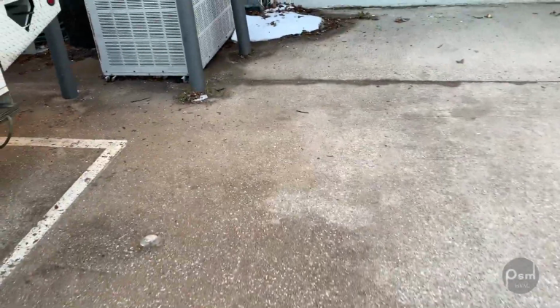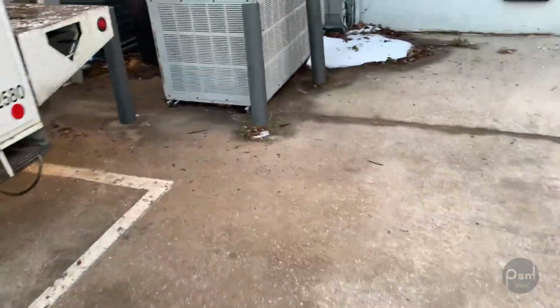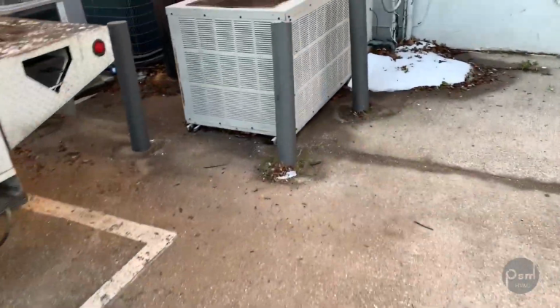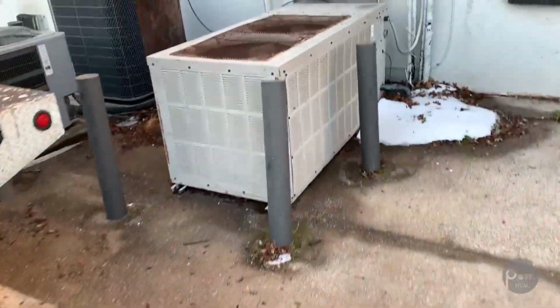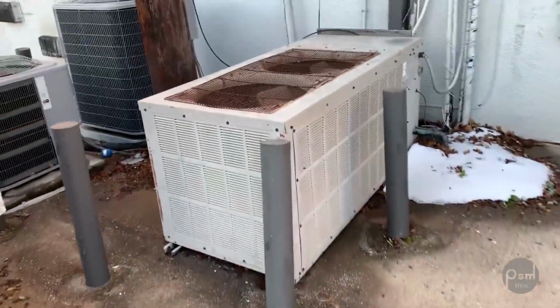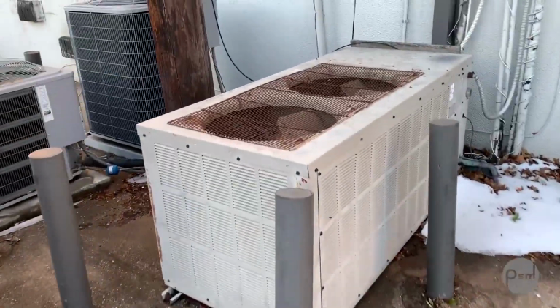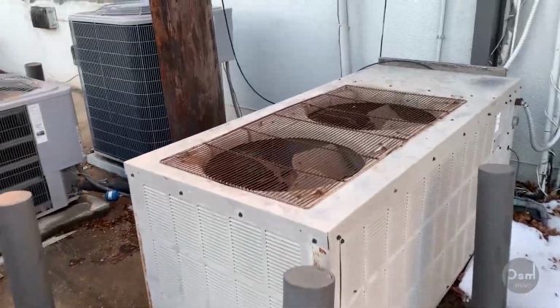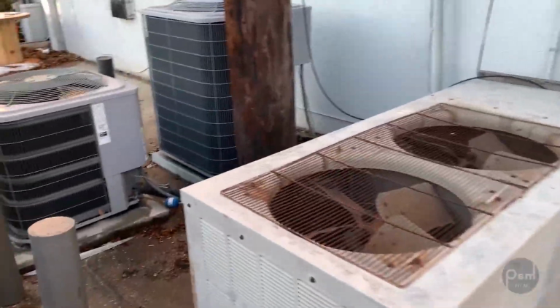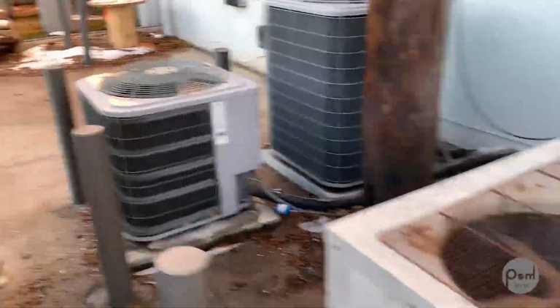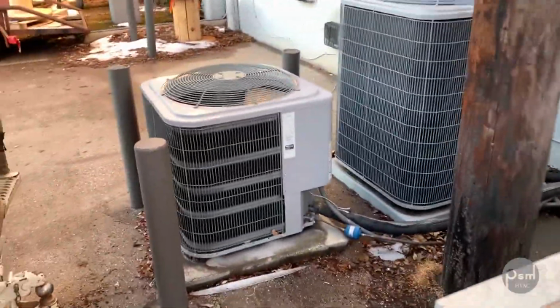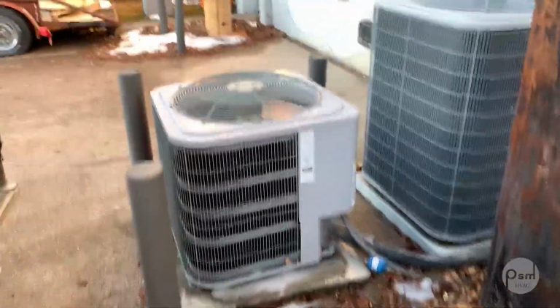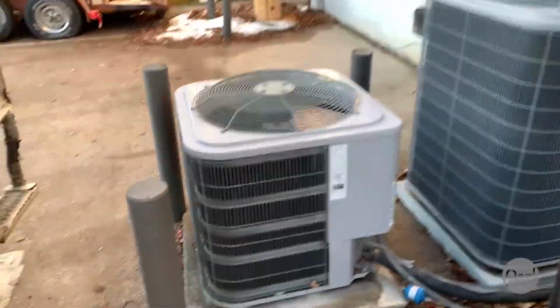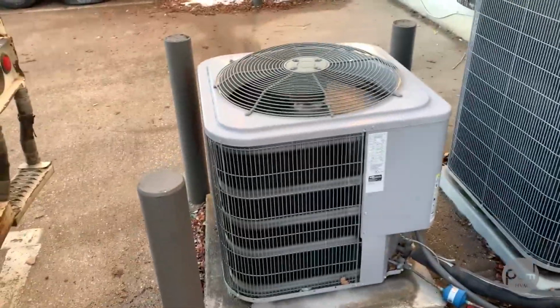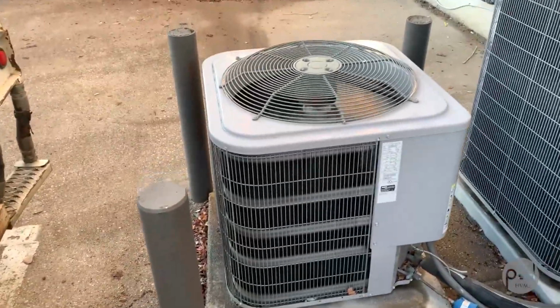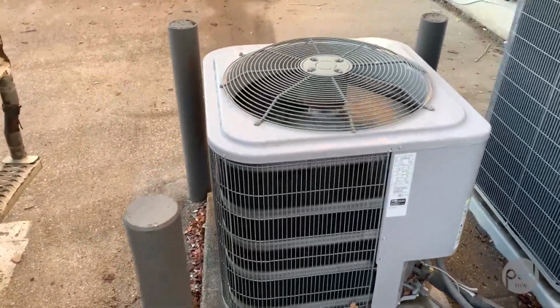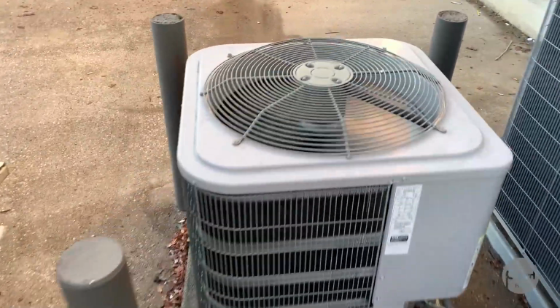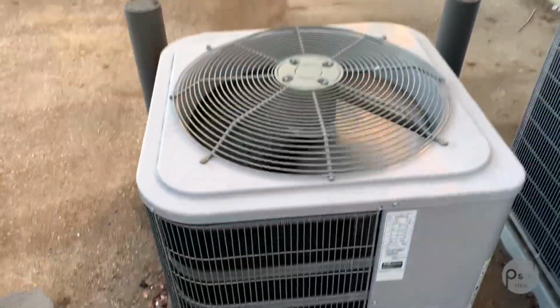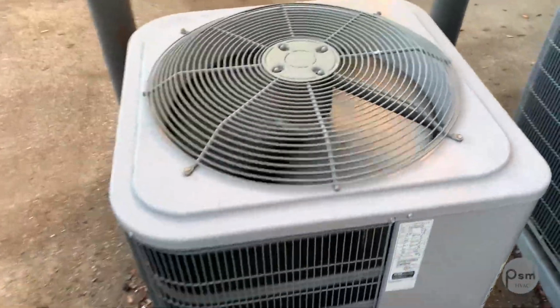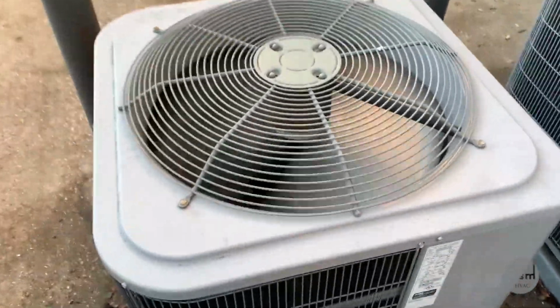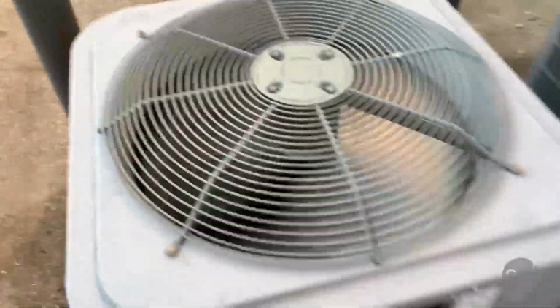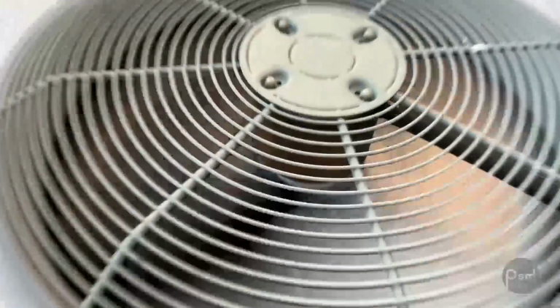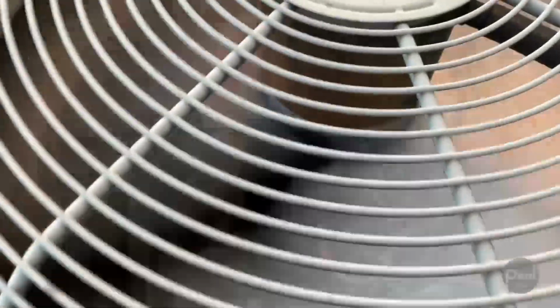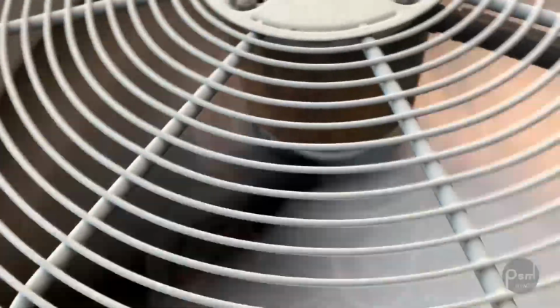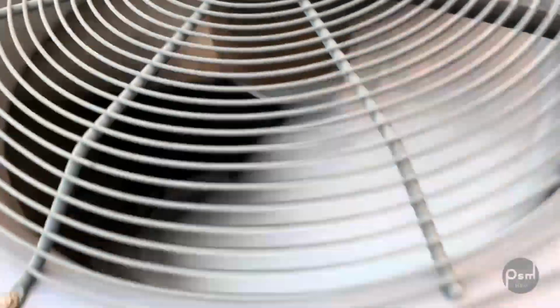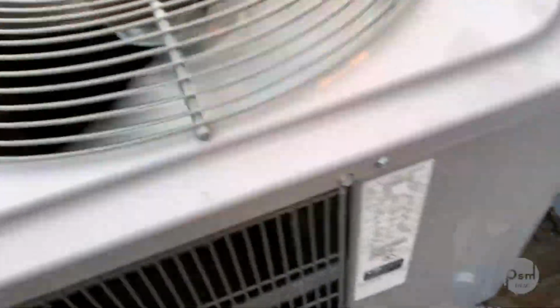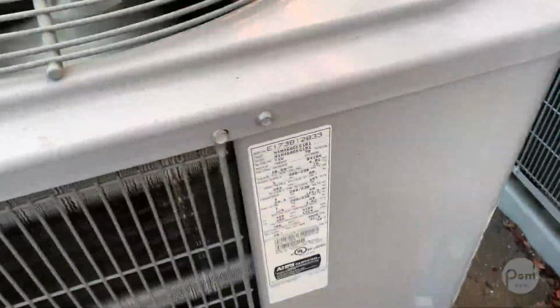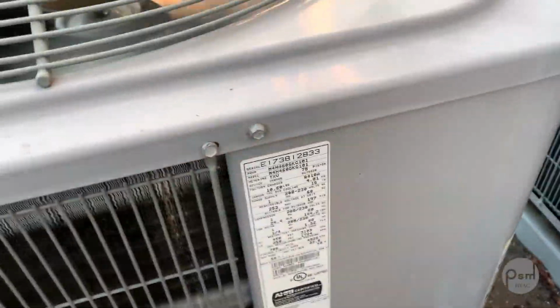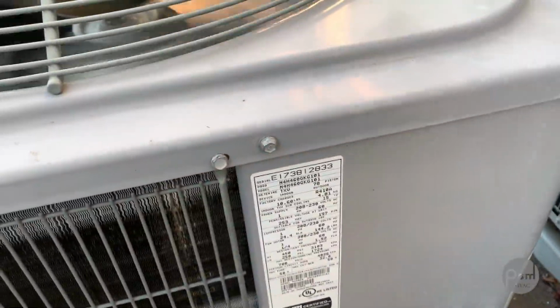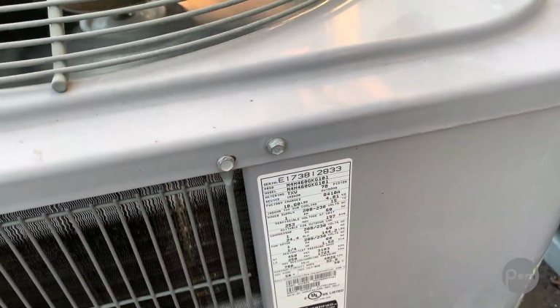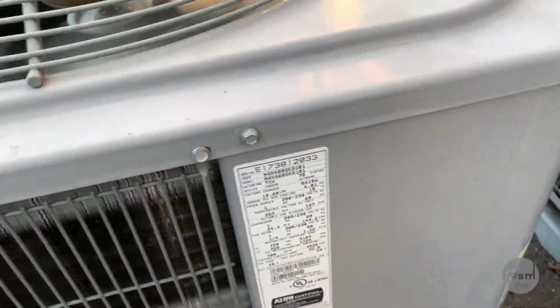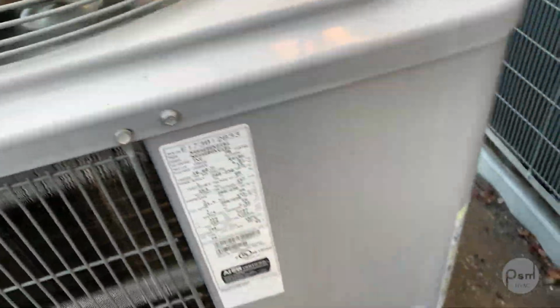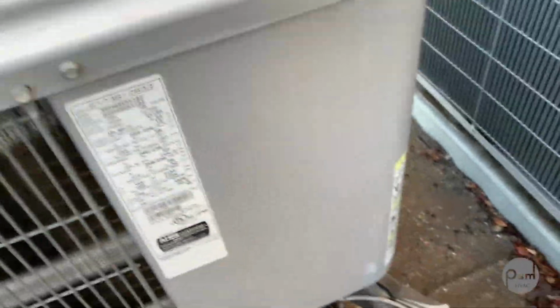Got an old GE, and then this Comfortmaker heat pump — not Tempstar, Comfortmaker. 2017, 5 ton.